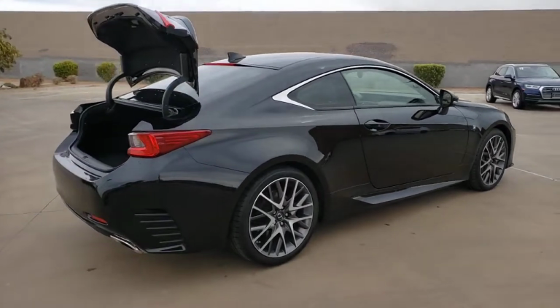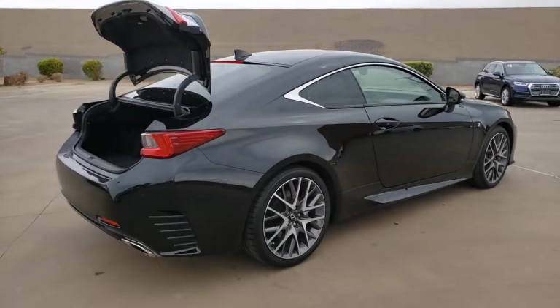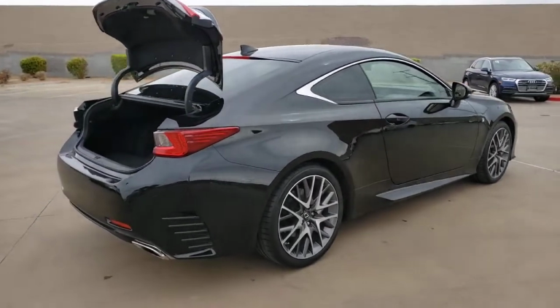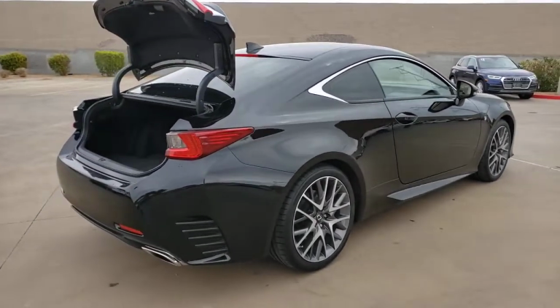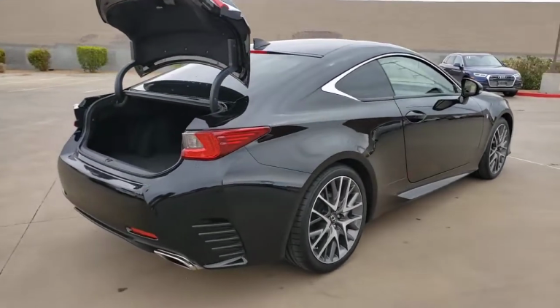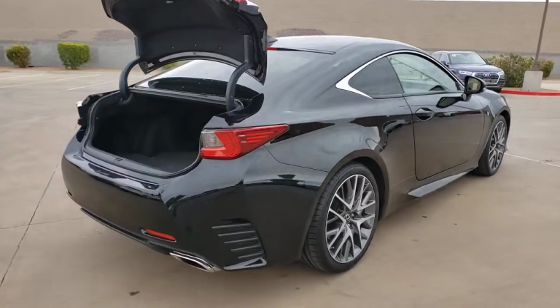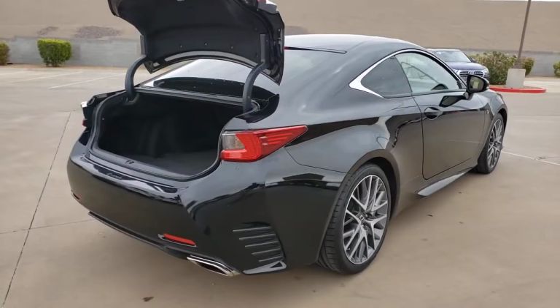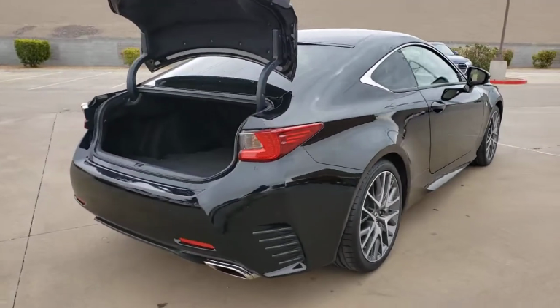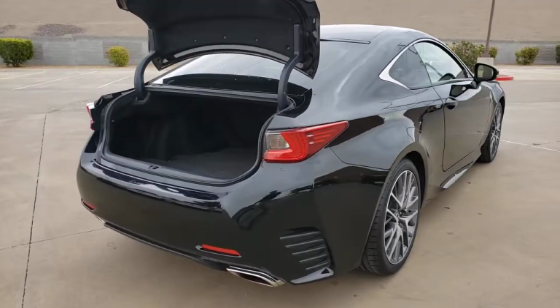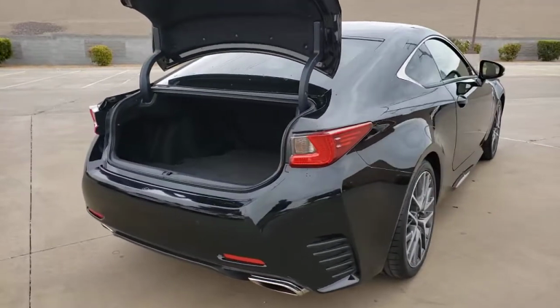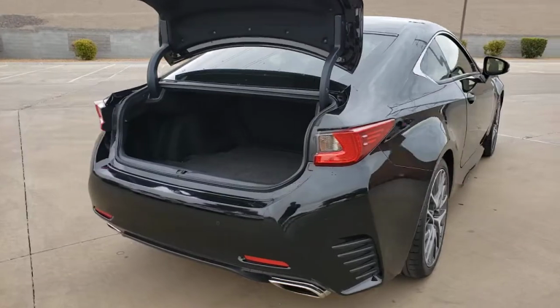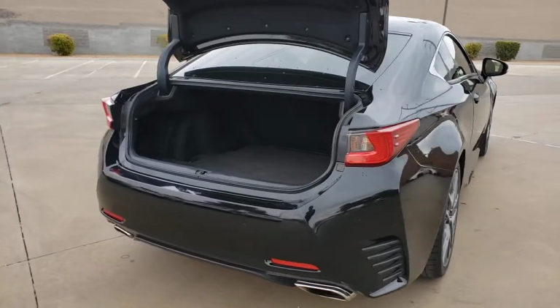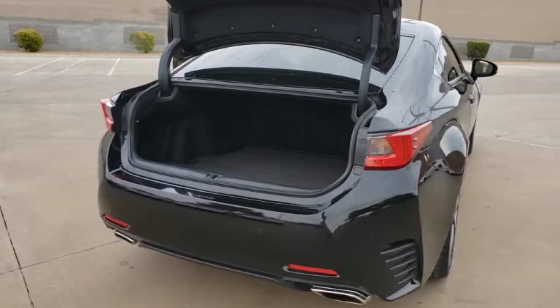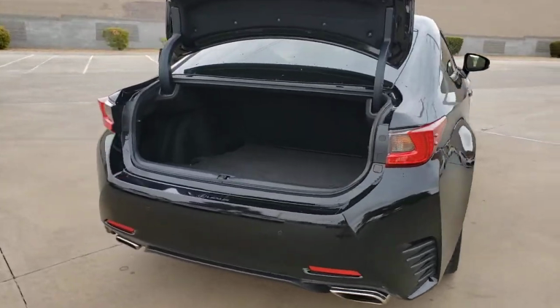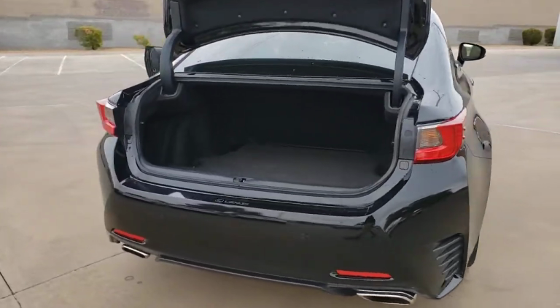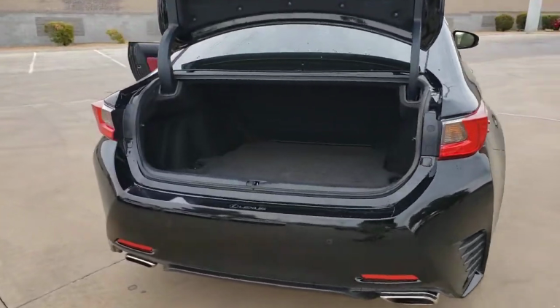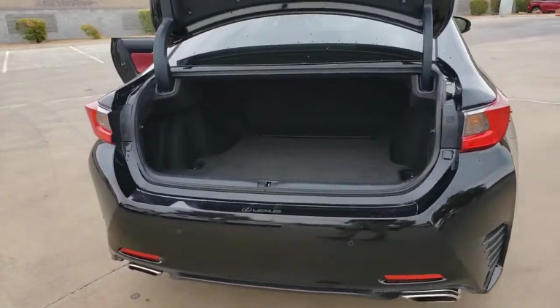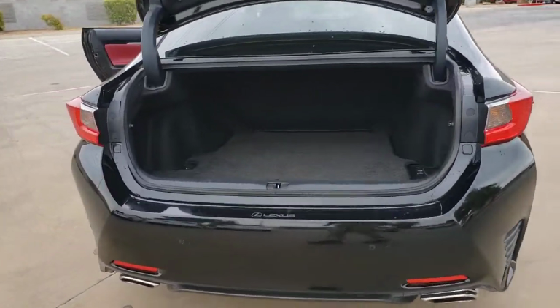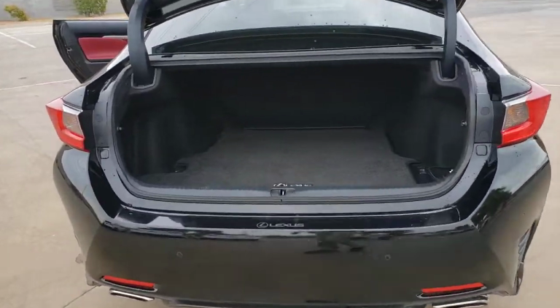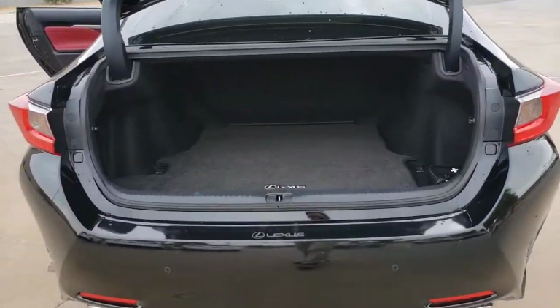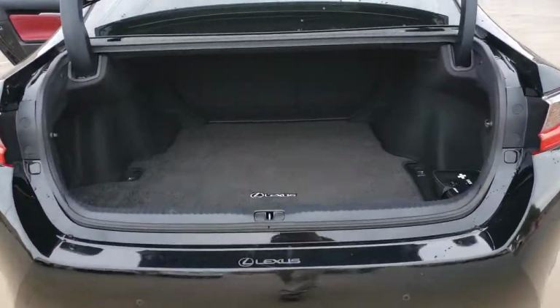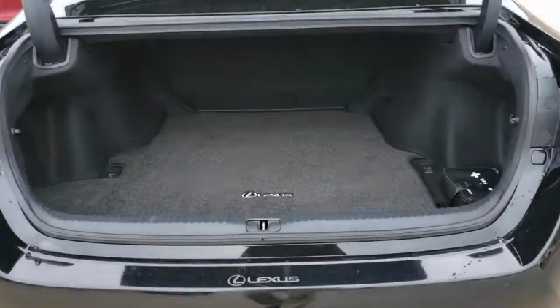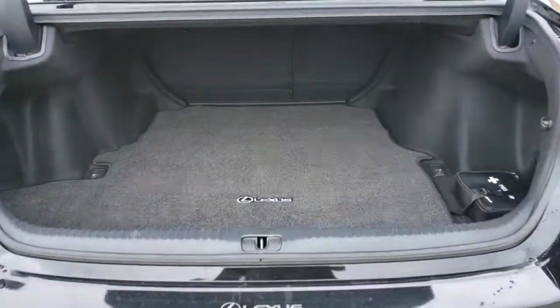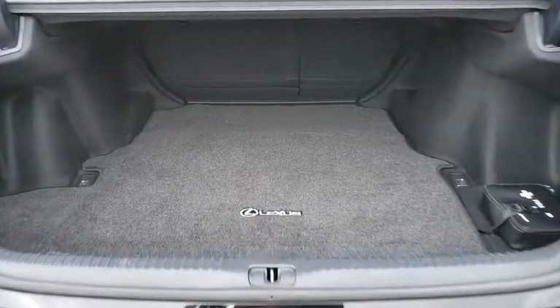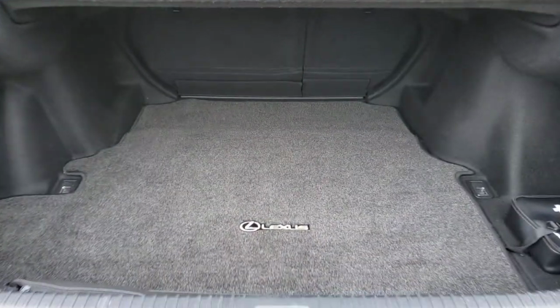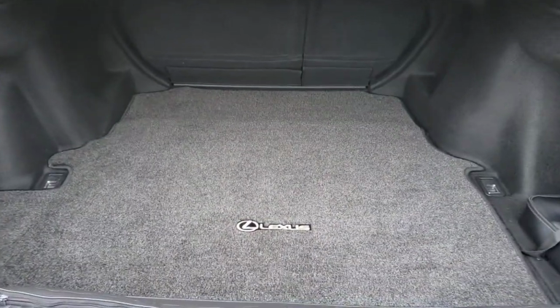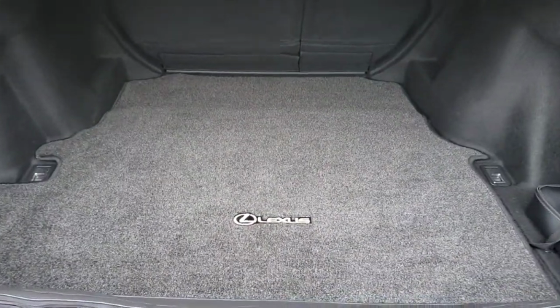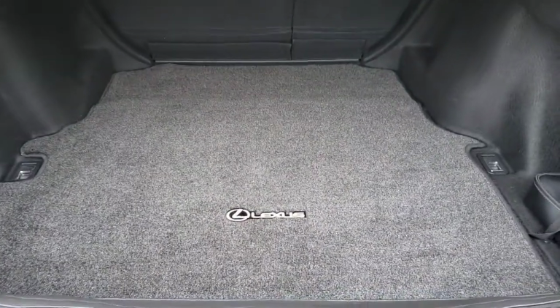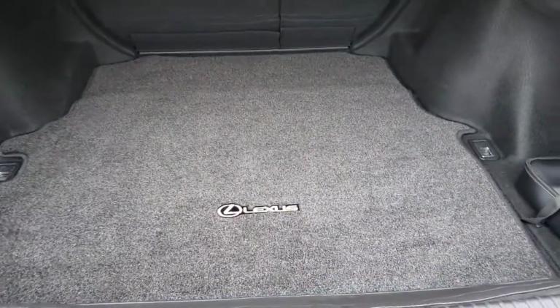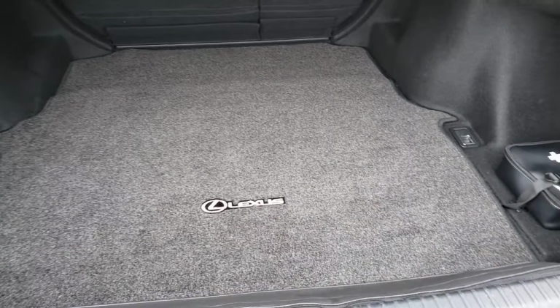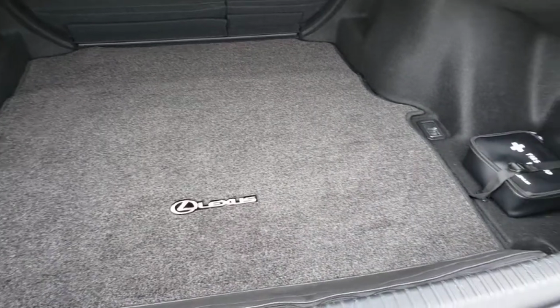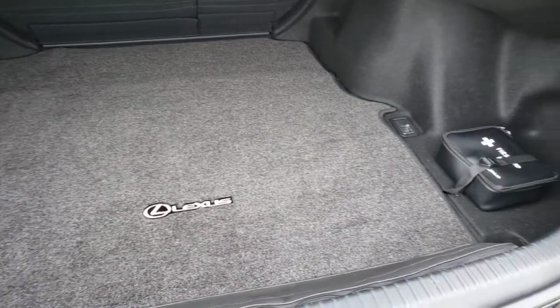Modern styling, advanced safety and infotainment tech, and a suite of creature comforts are on board to make every drive secure, confident, and relaxing.